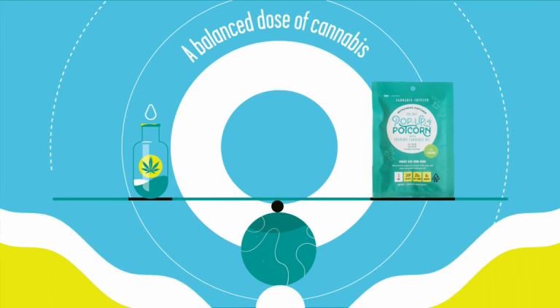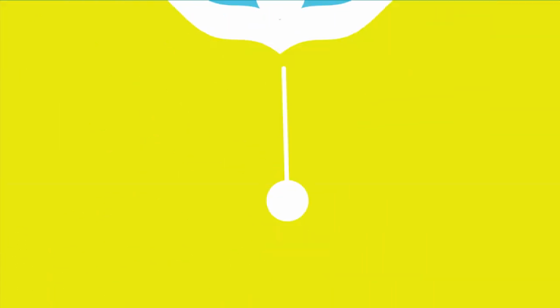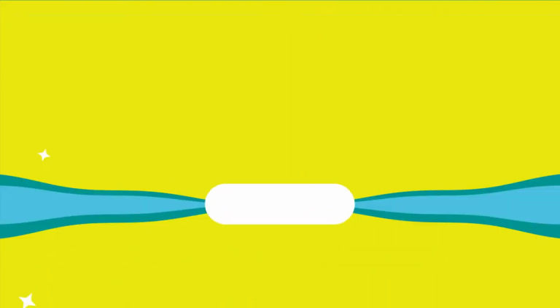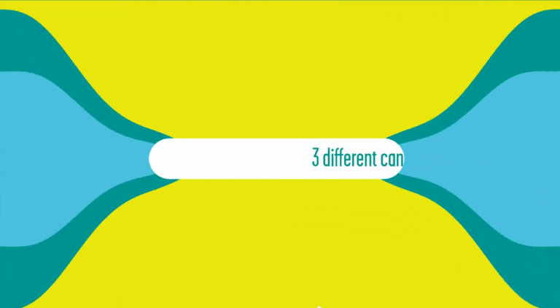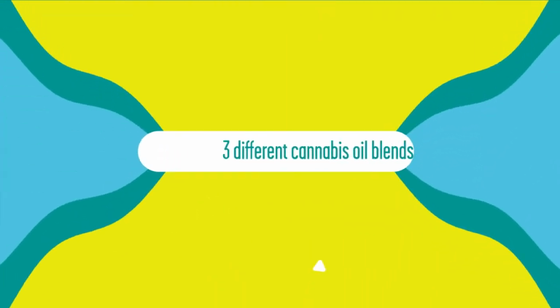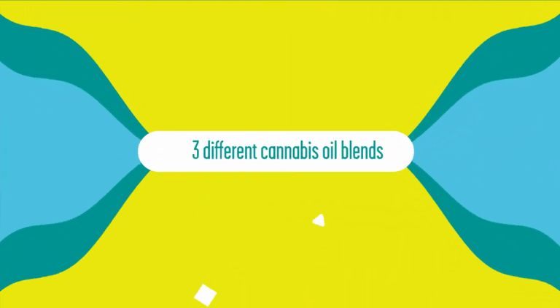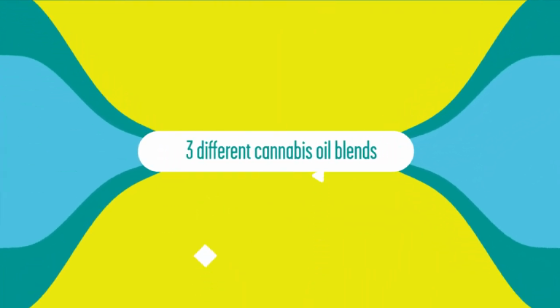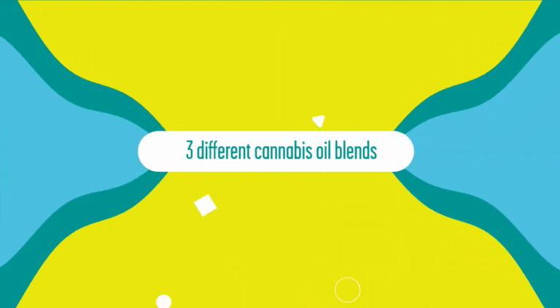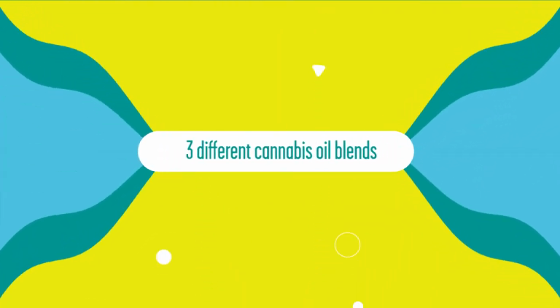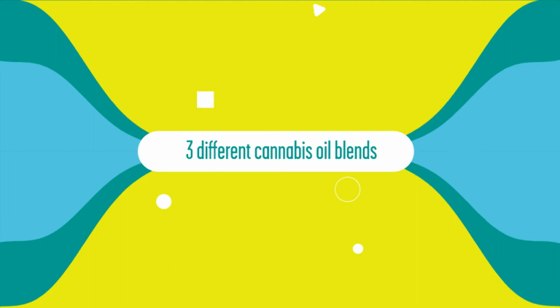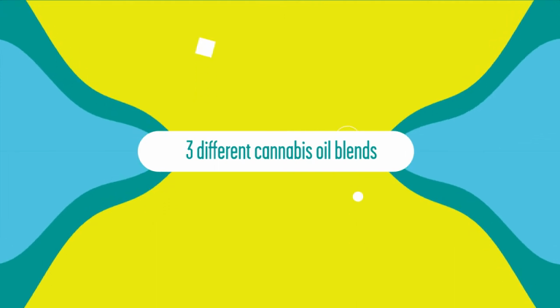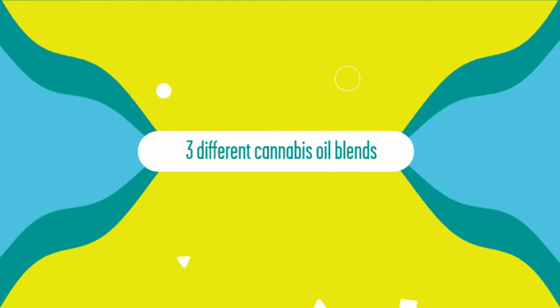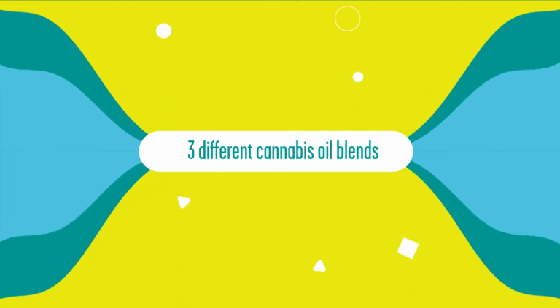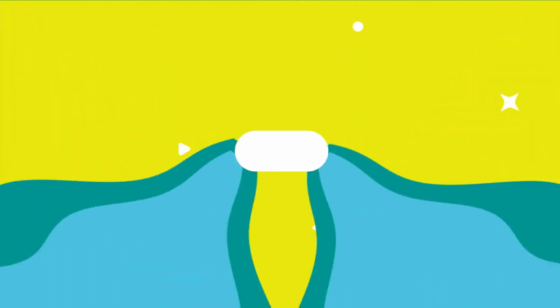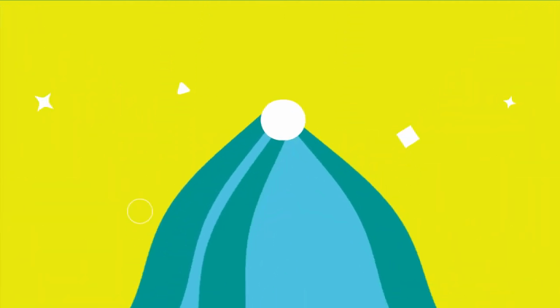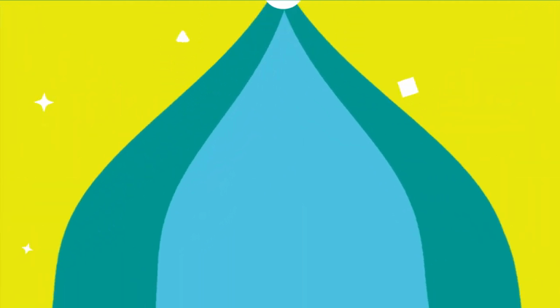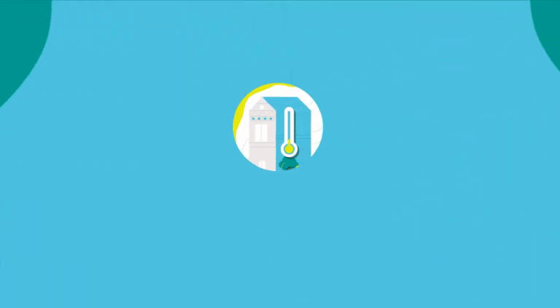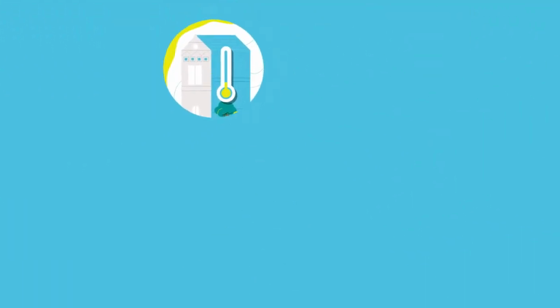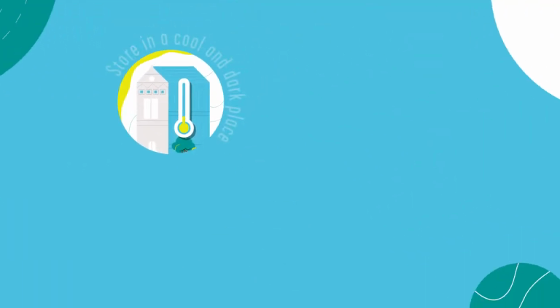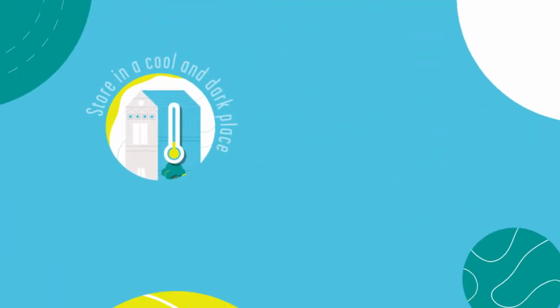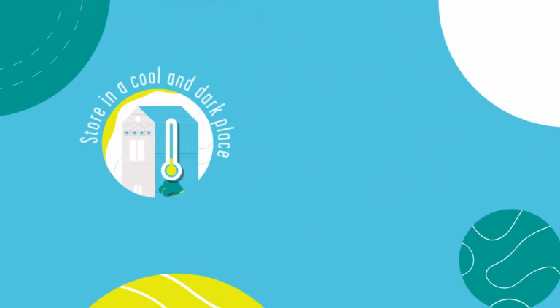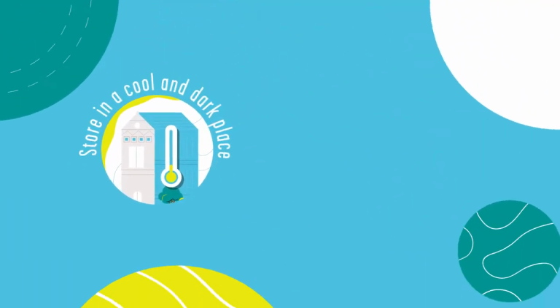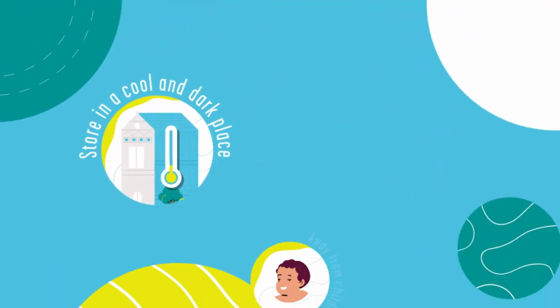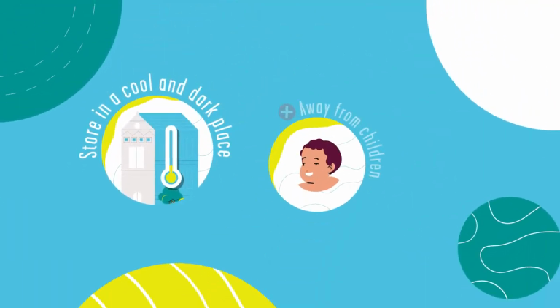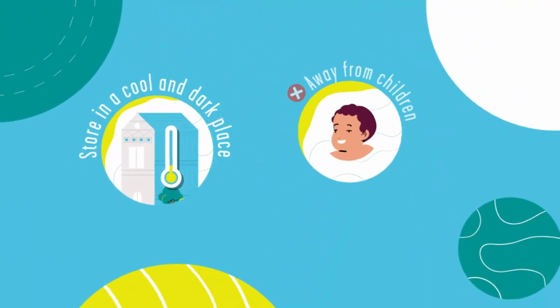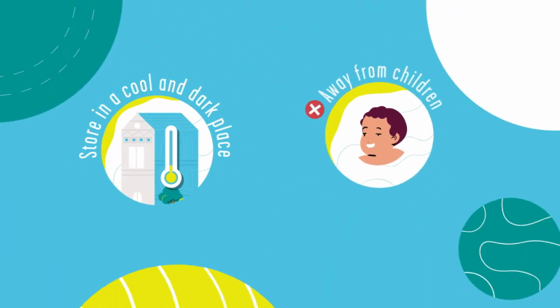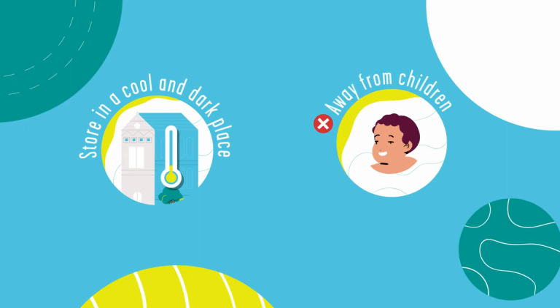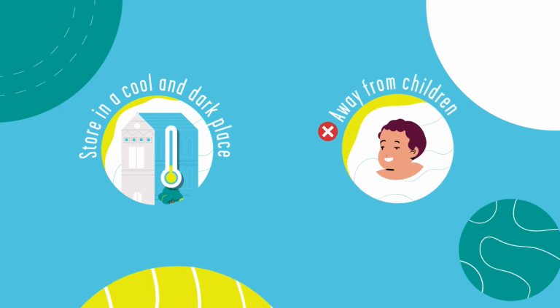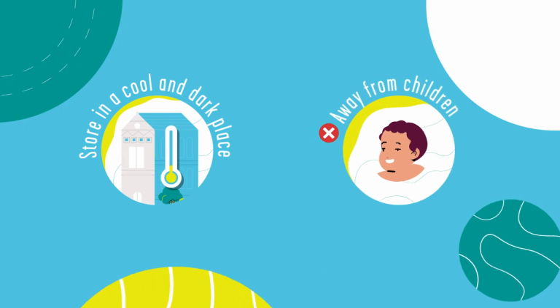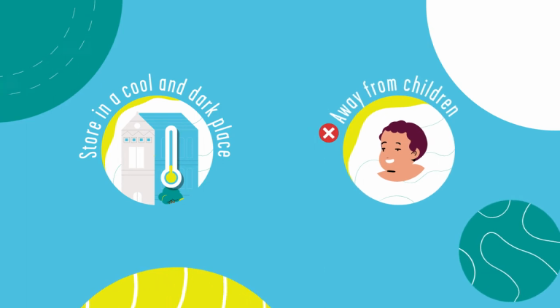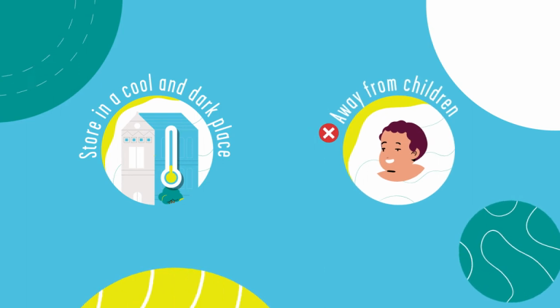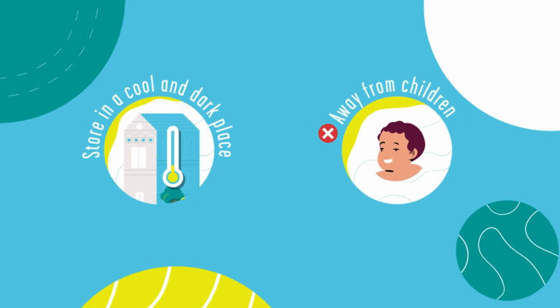Potcorn comes in three different cannabis oil blends. For safekeeping, we suggest storing in a cool and dark place and away from wandering young popcorn lovers.